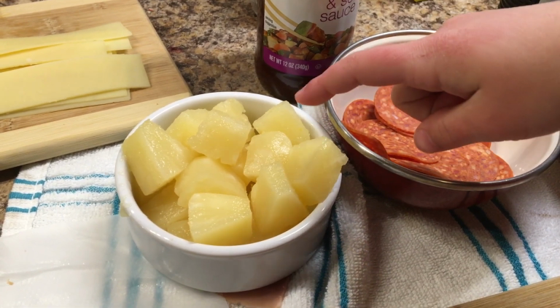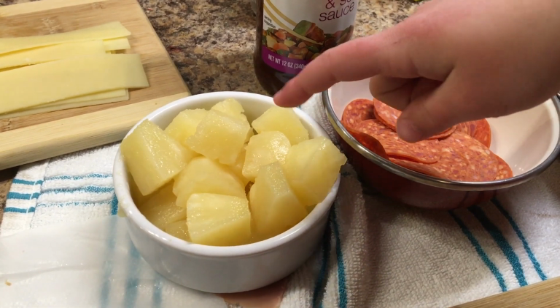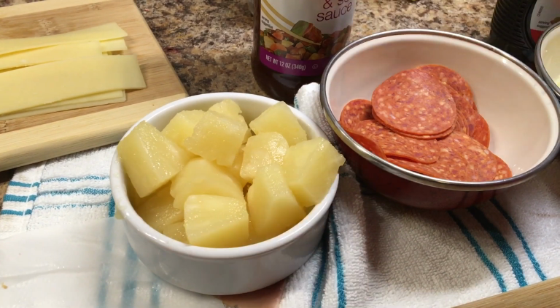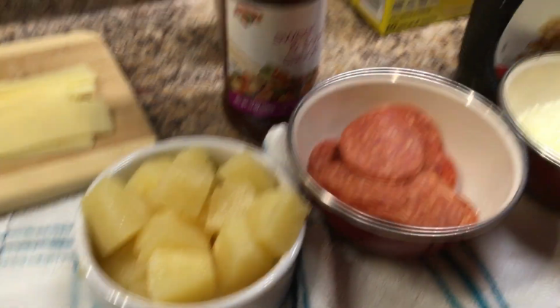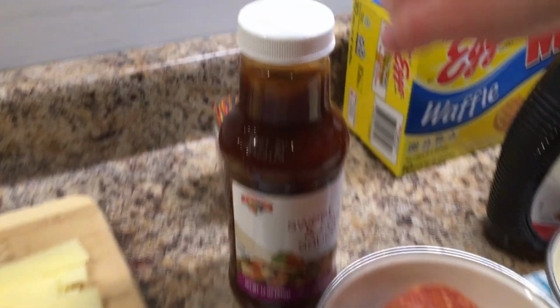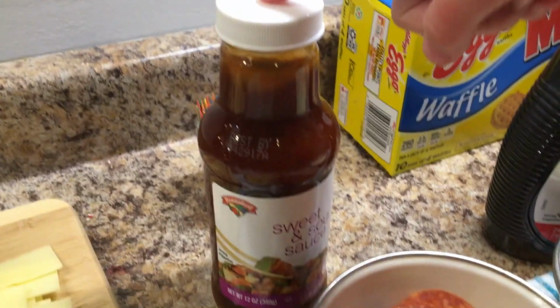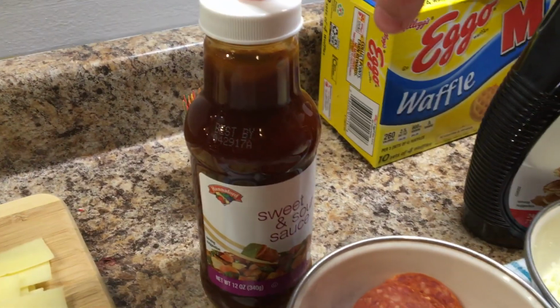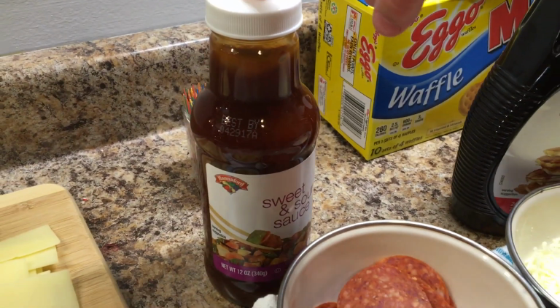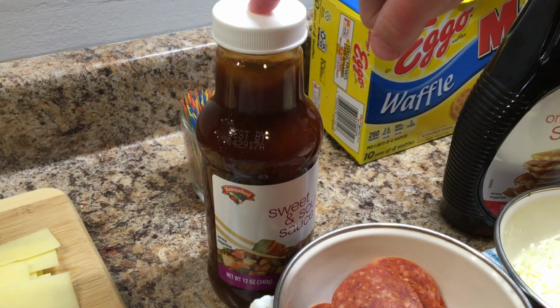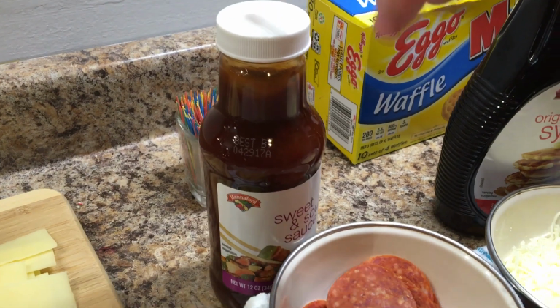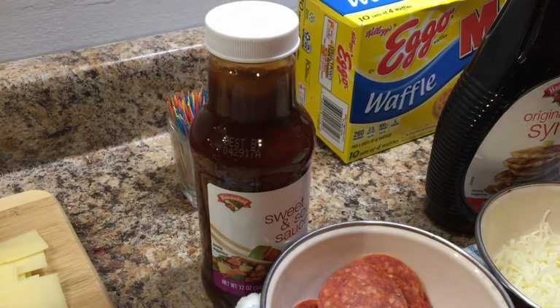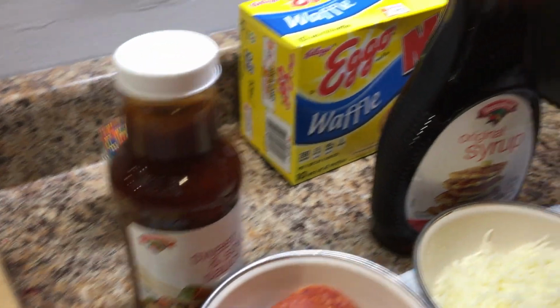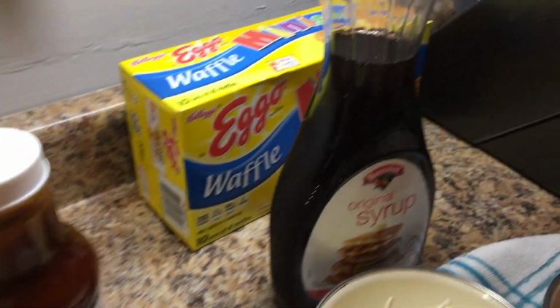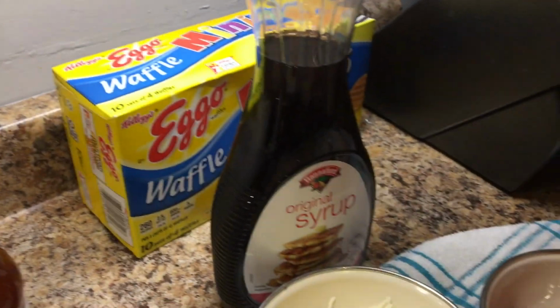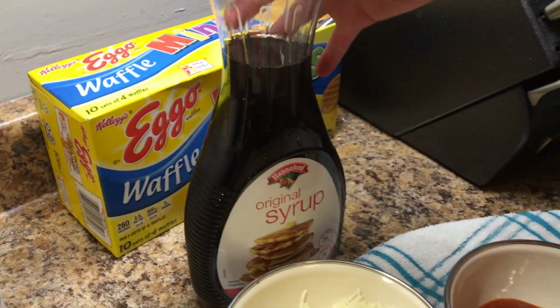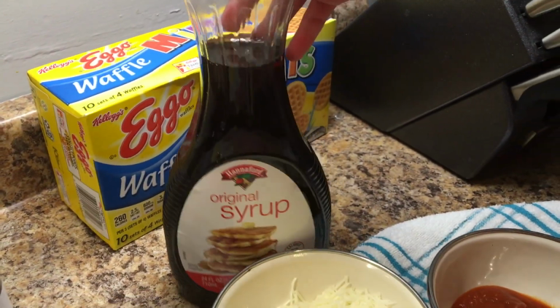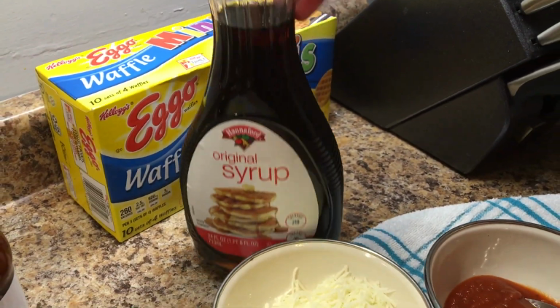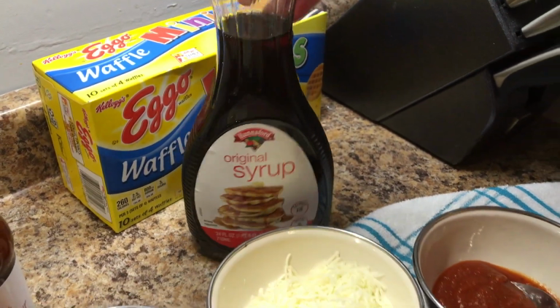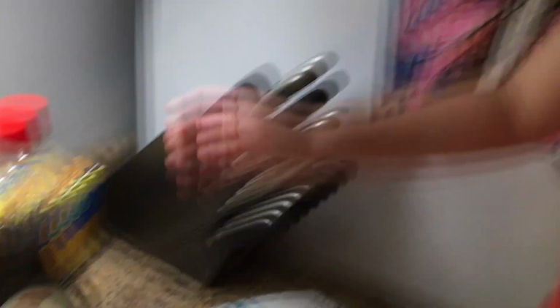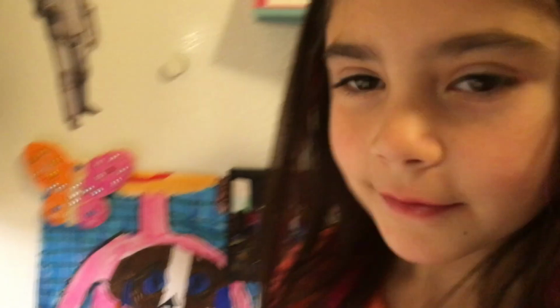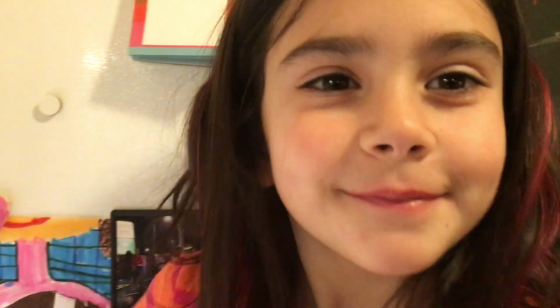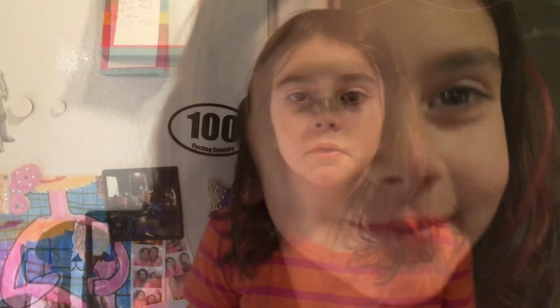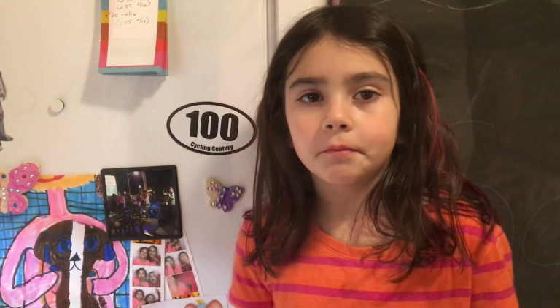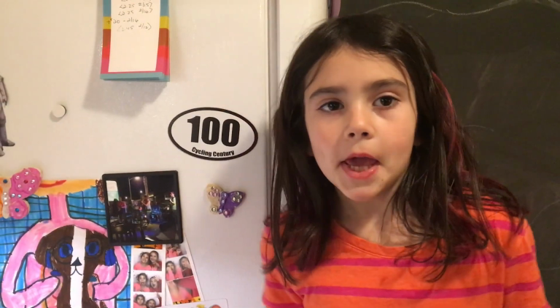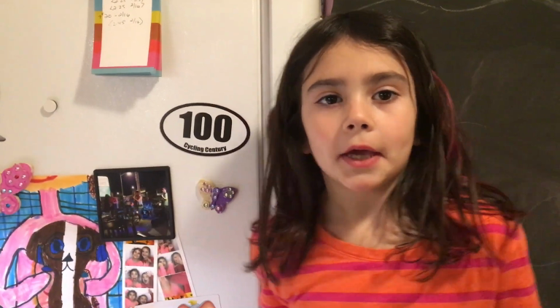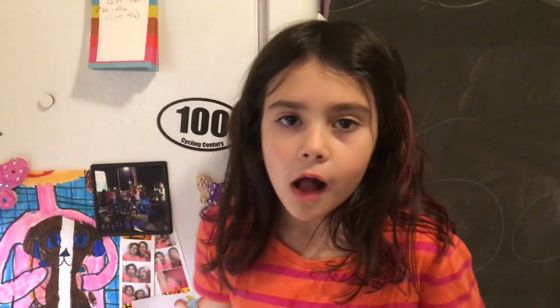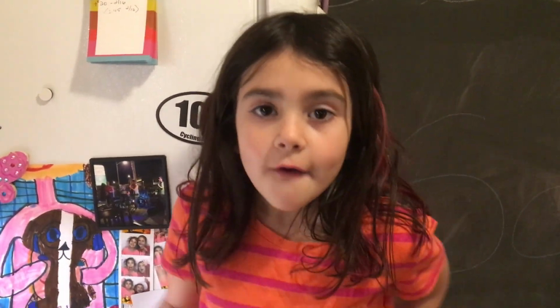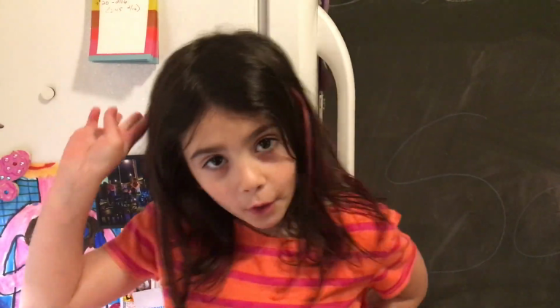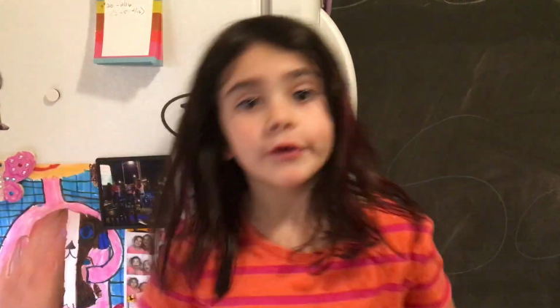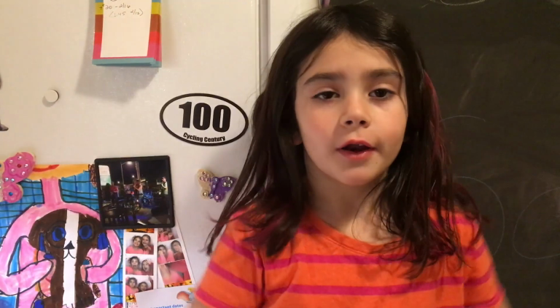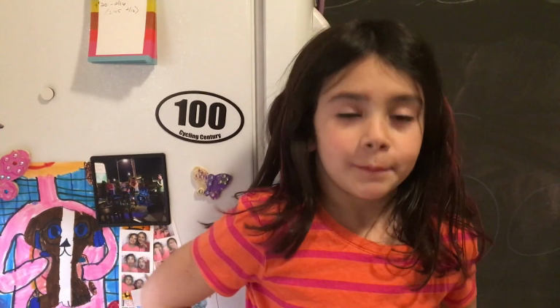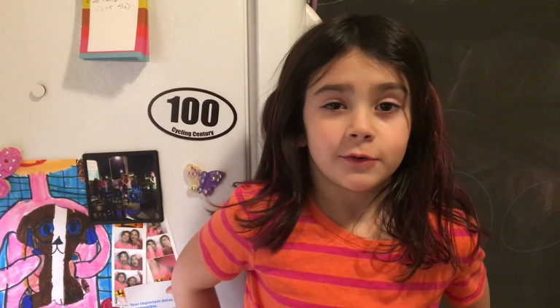And this is pineapple. And this is sweet and sour. And this is cedar. We will be making four different chicken nugget appetizers.